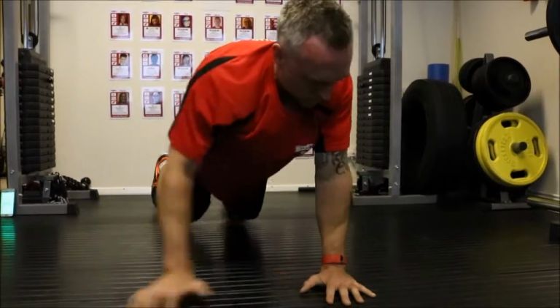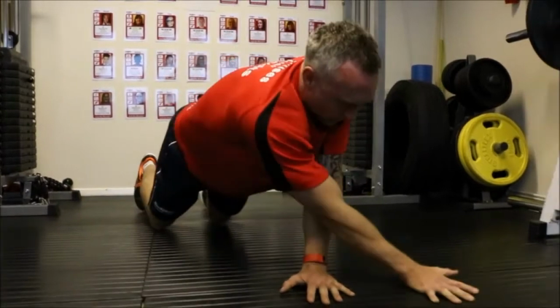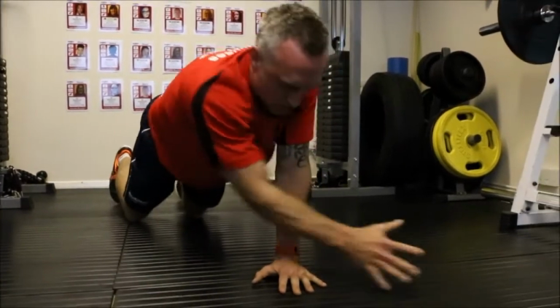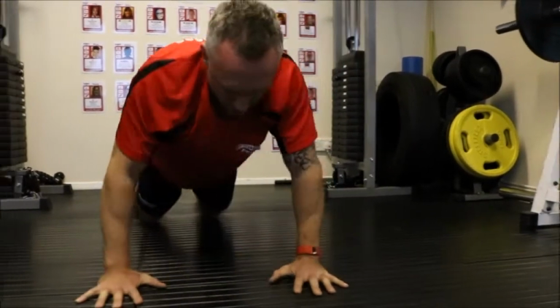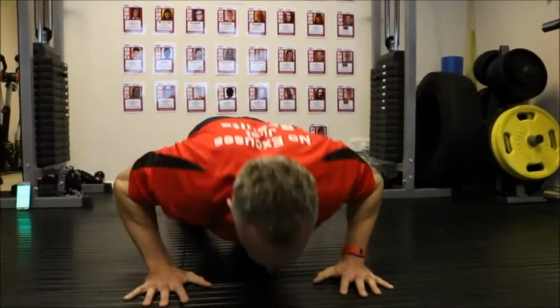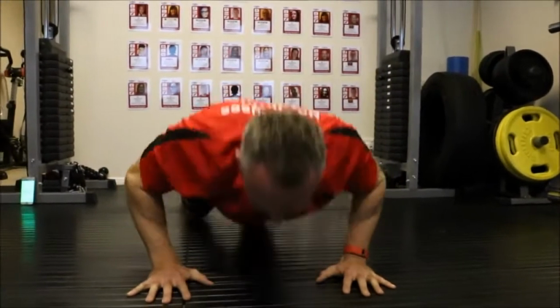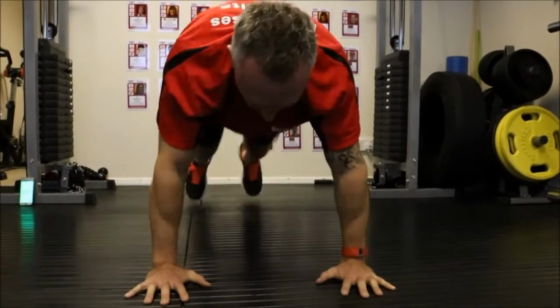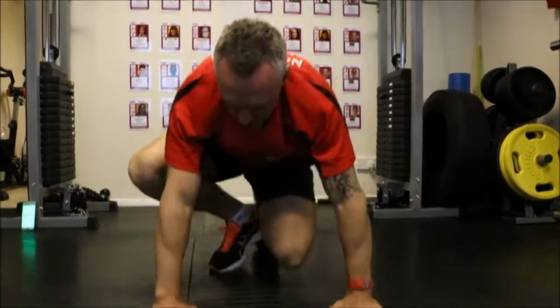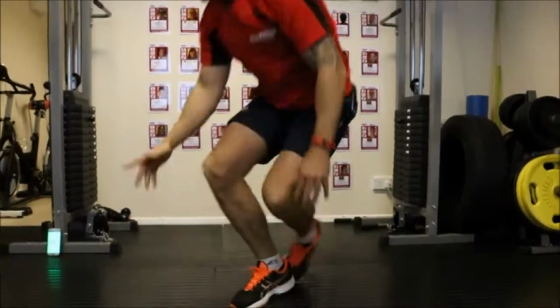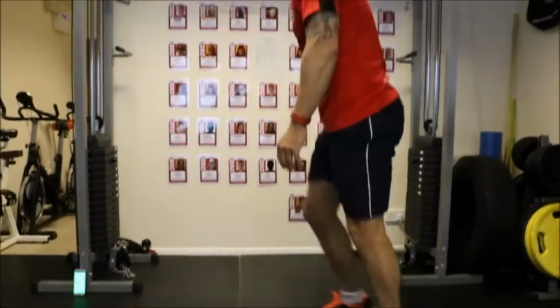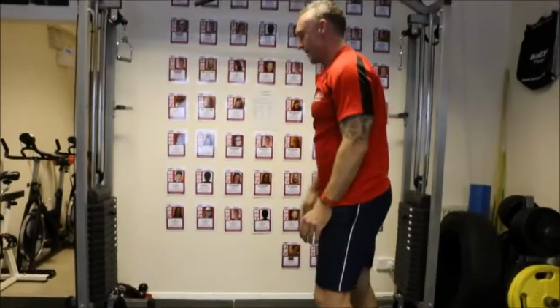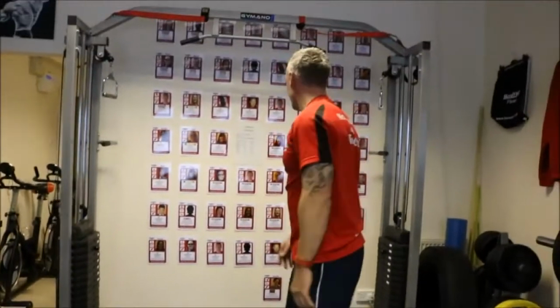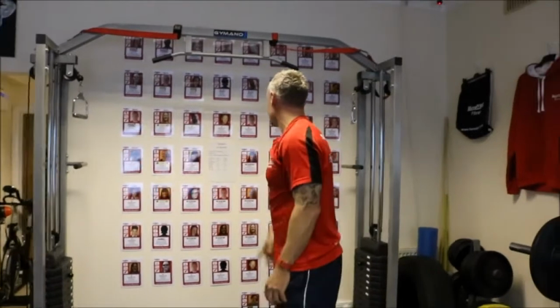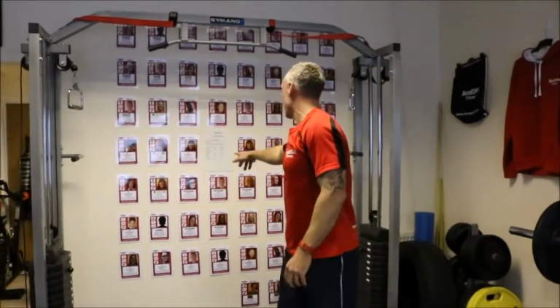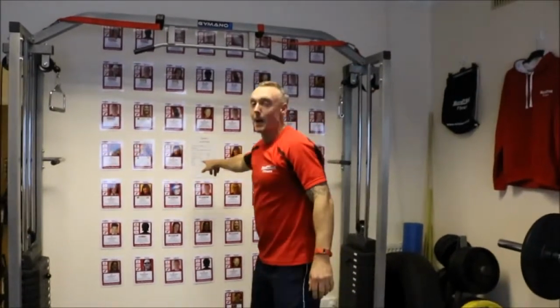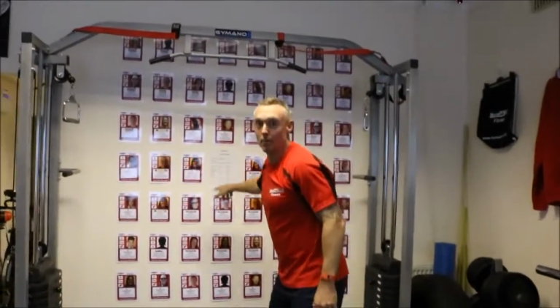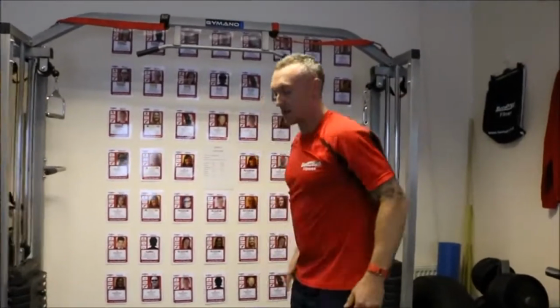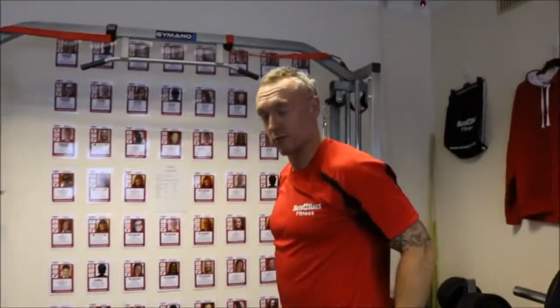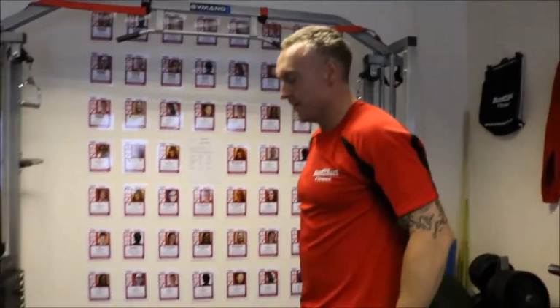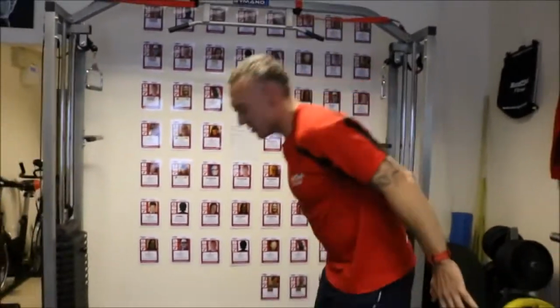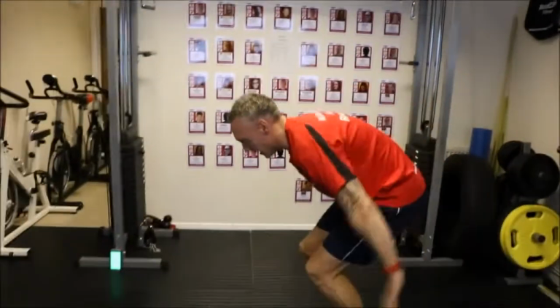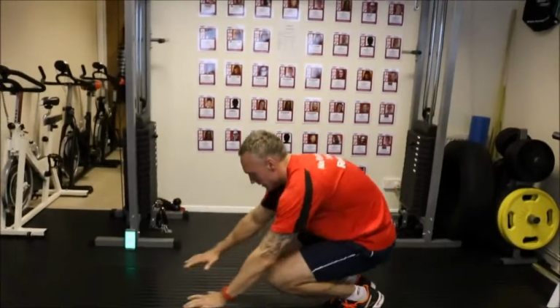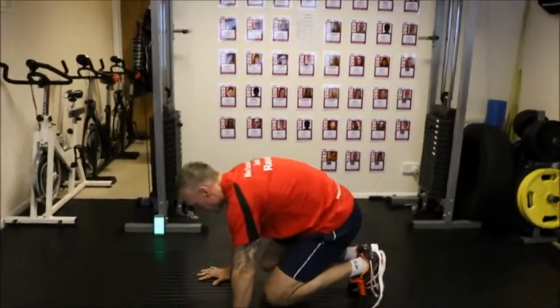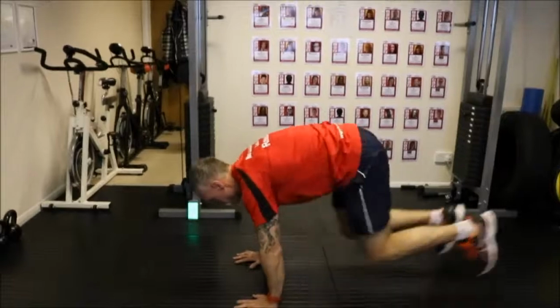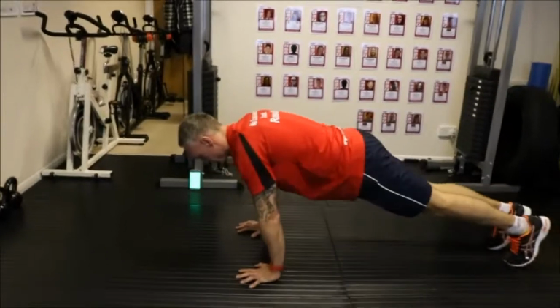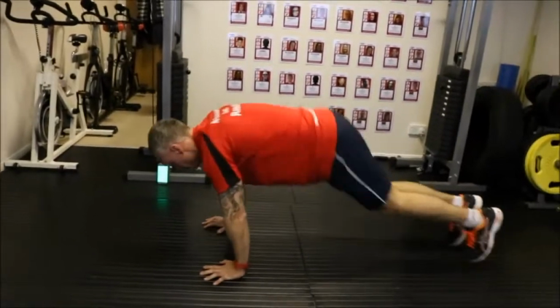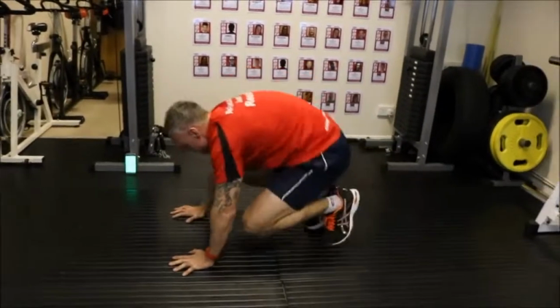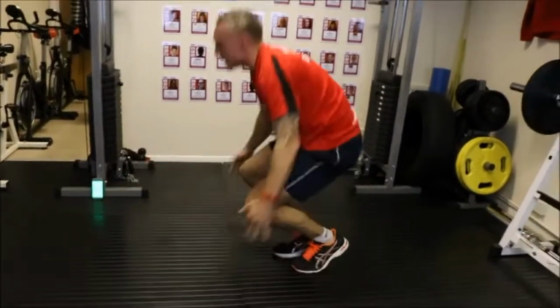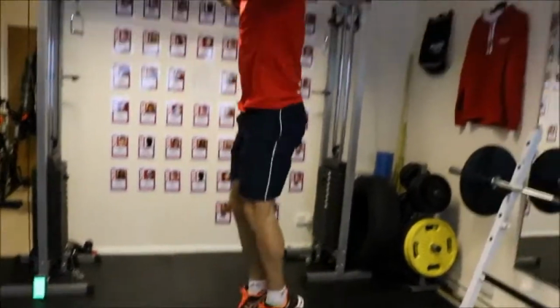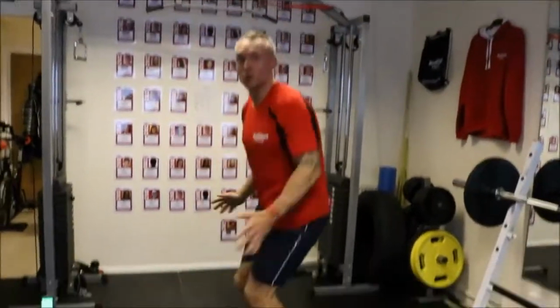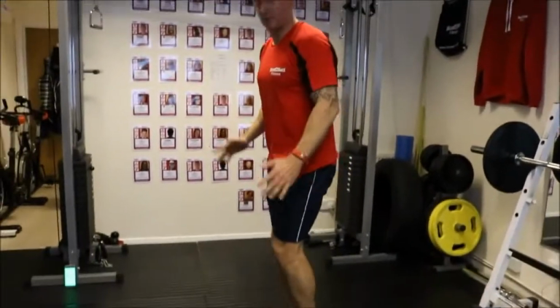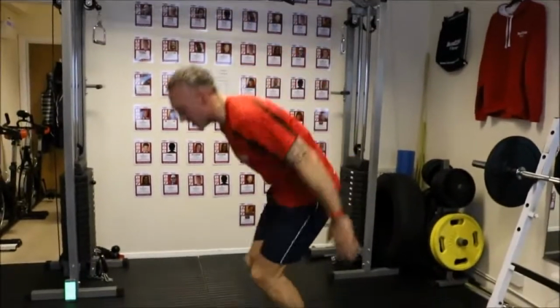Keep it nice and firm. So now we've got a burpee — we can do it from the side. Come down, kick out, keep tight, come in, stand up. We can do a clap at the same time.